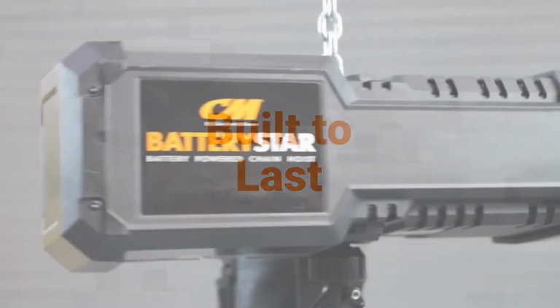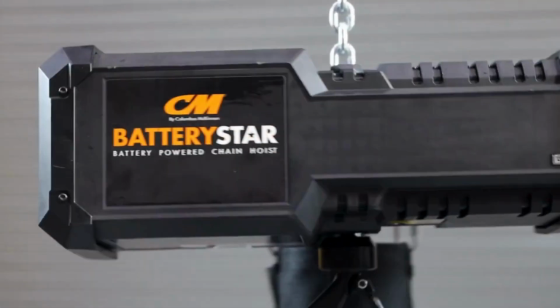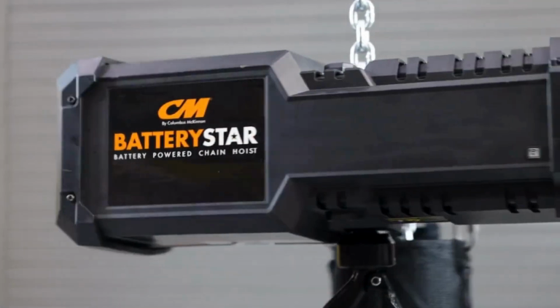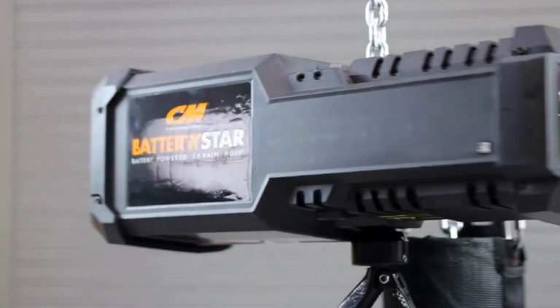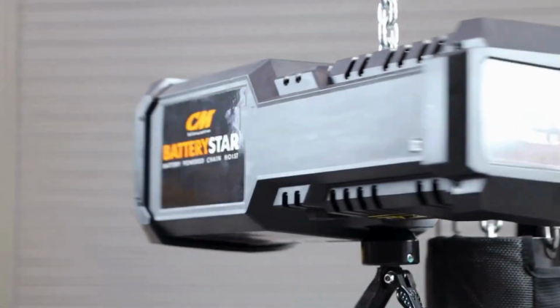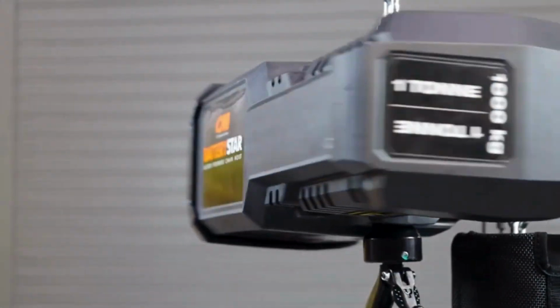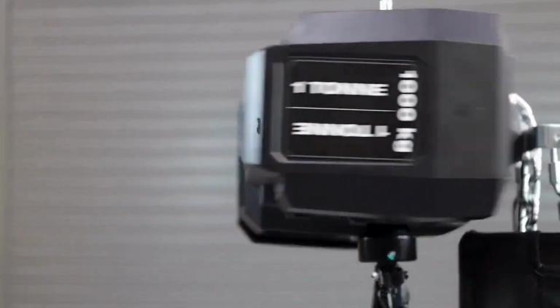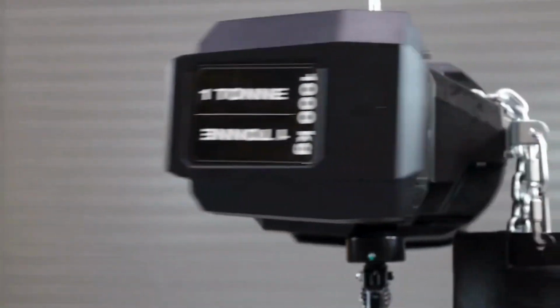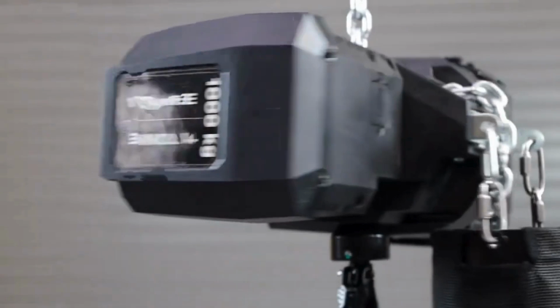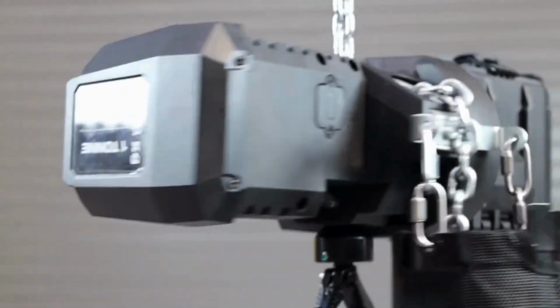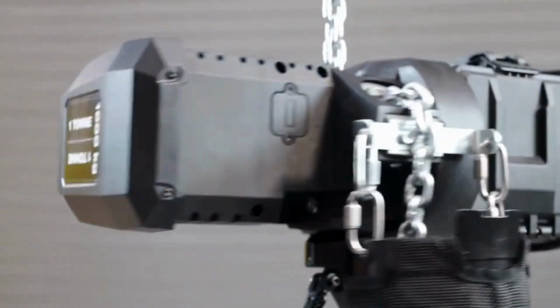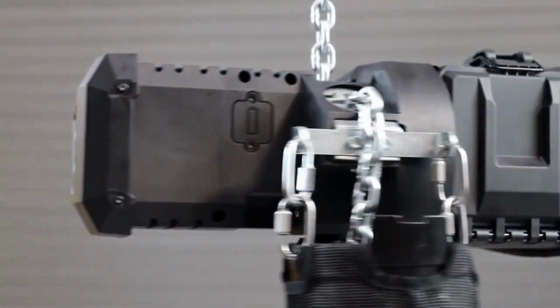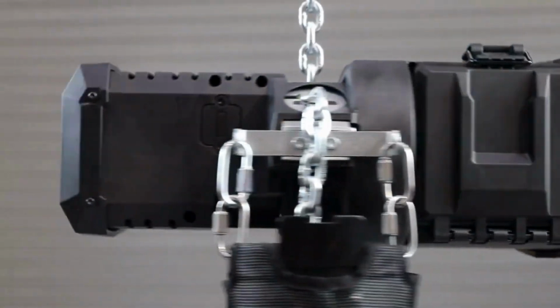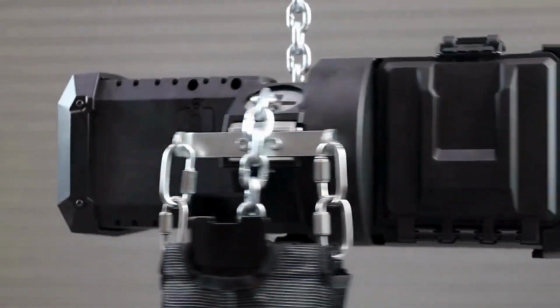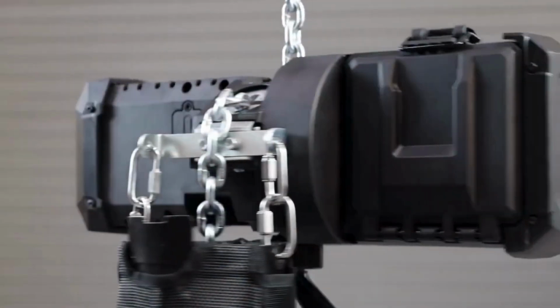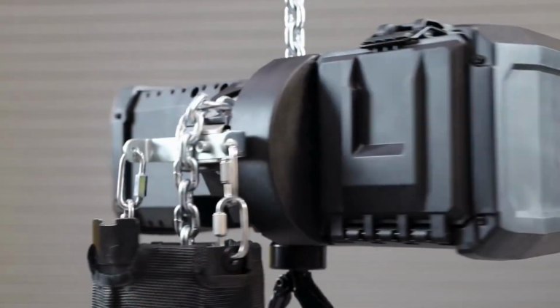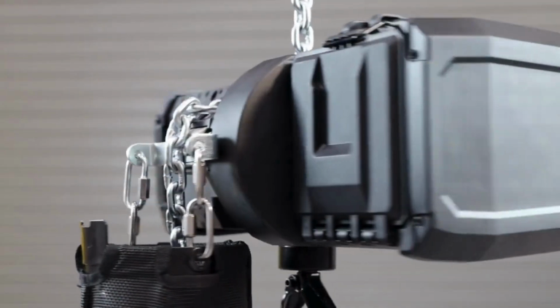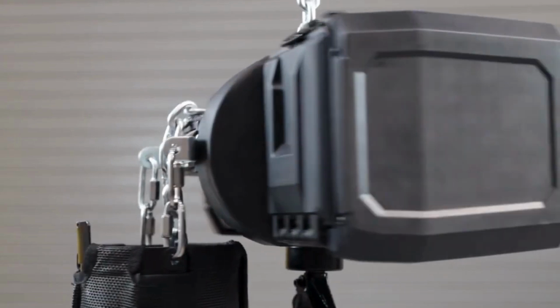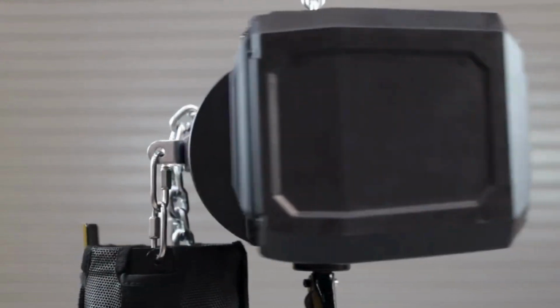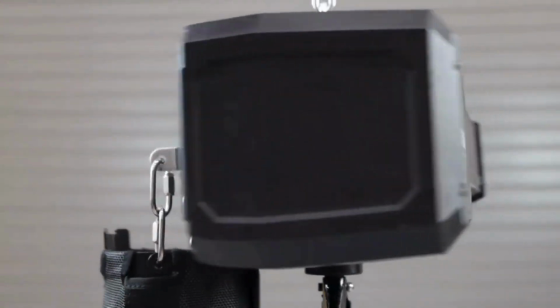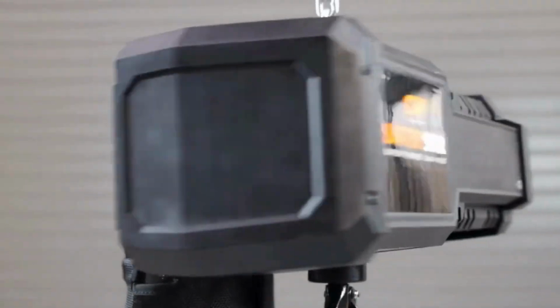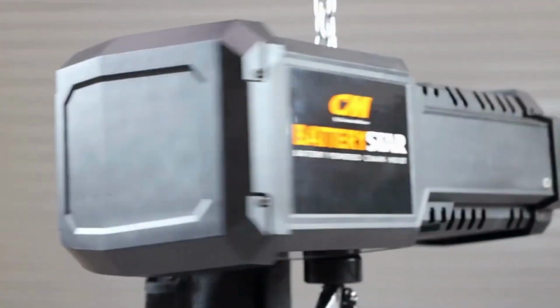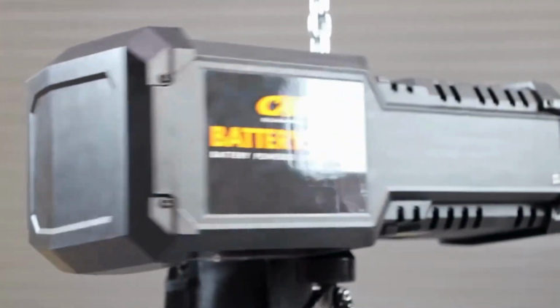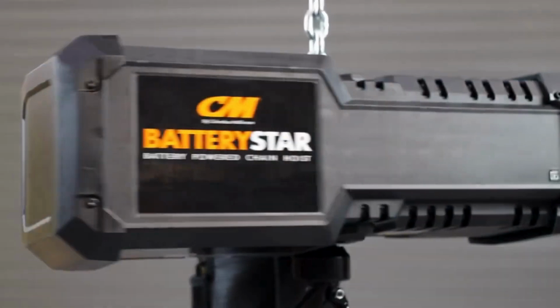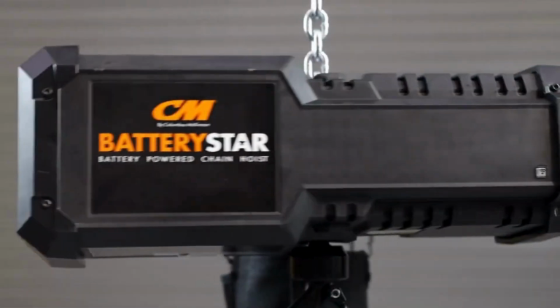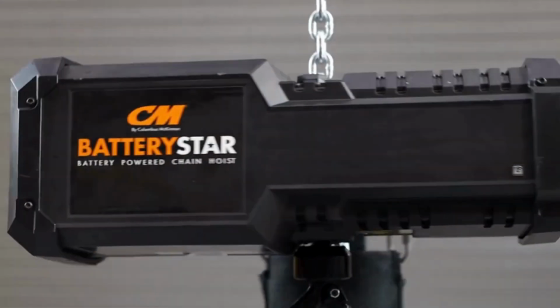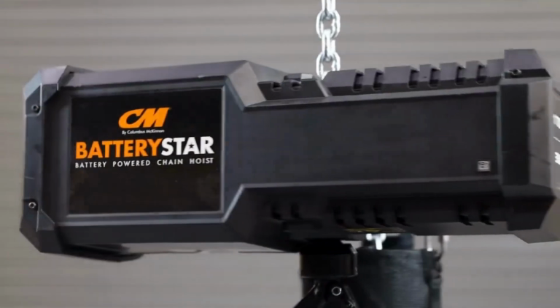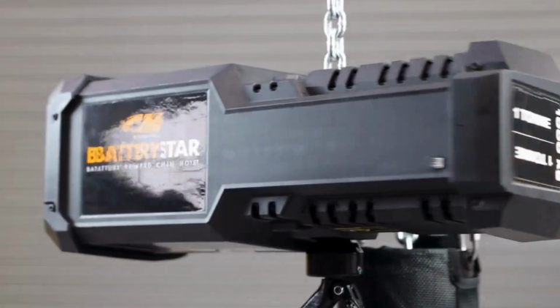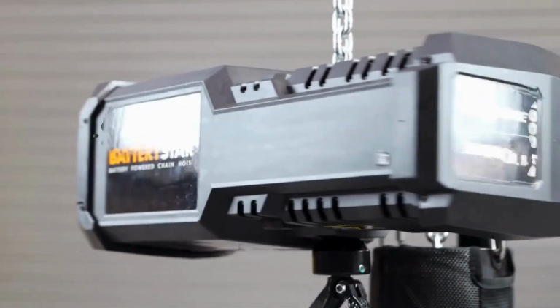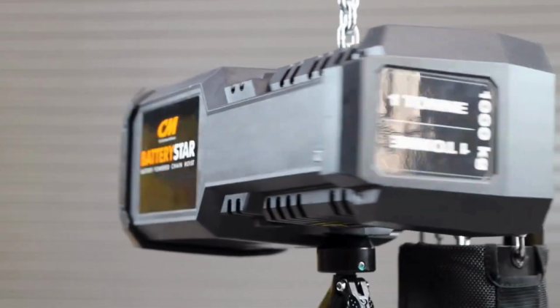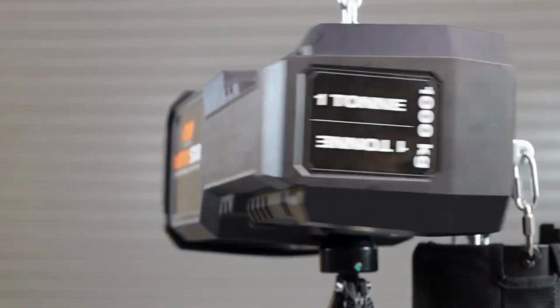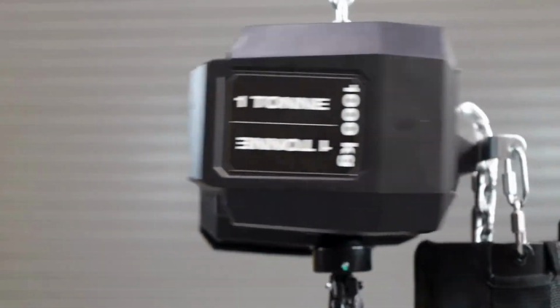Battery Star is not just built to lift, it's built to last. With a rugged composite cover, brushless DC motor, and zinc-plated load chain, this hoist is built for long life in almost any environment.